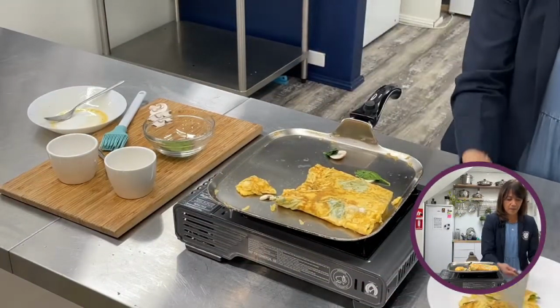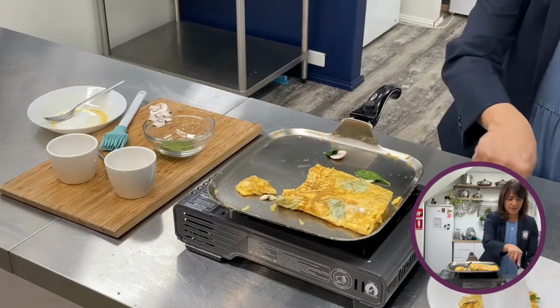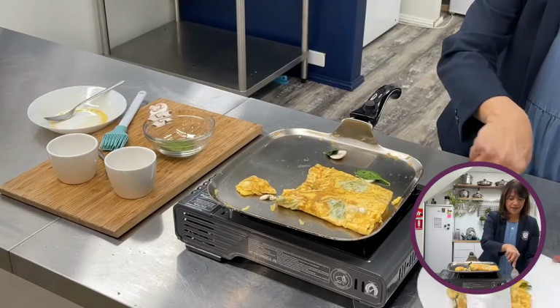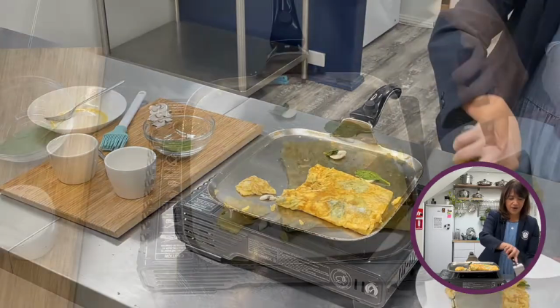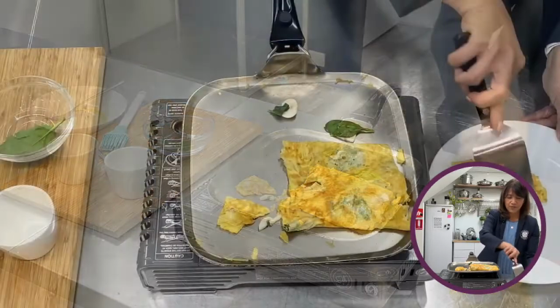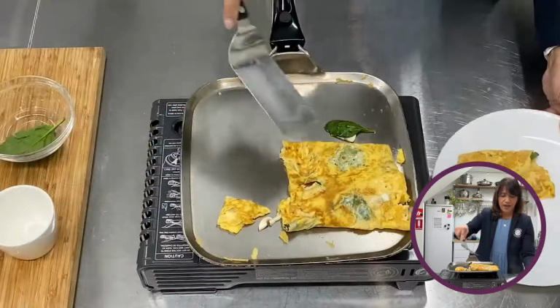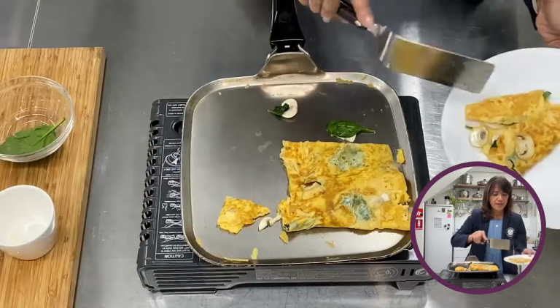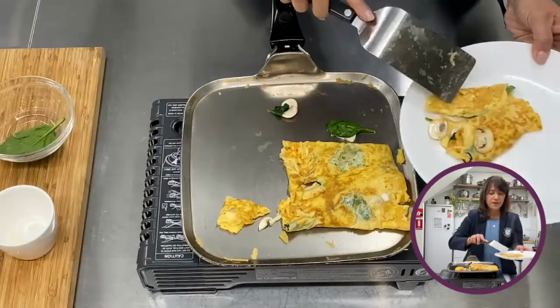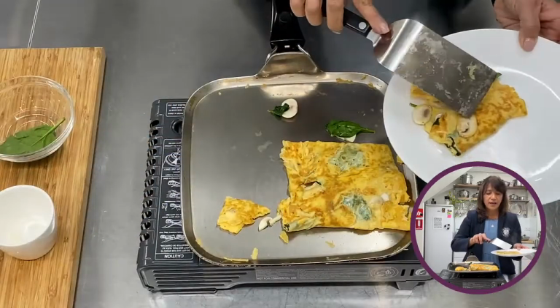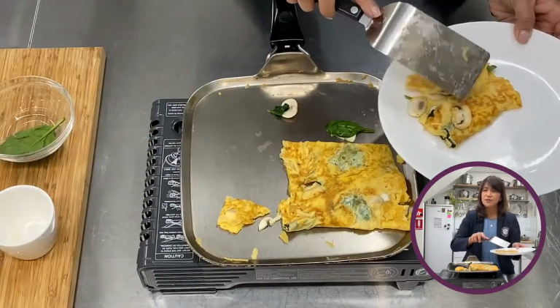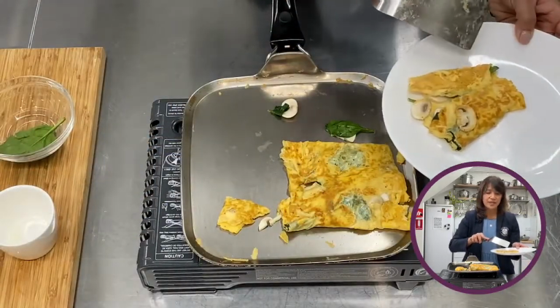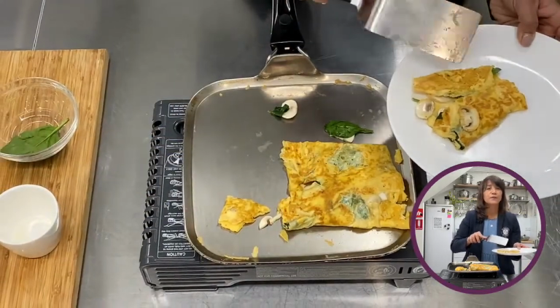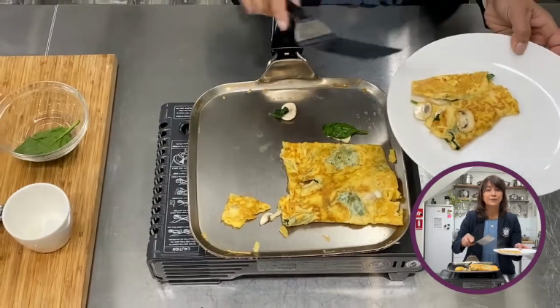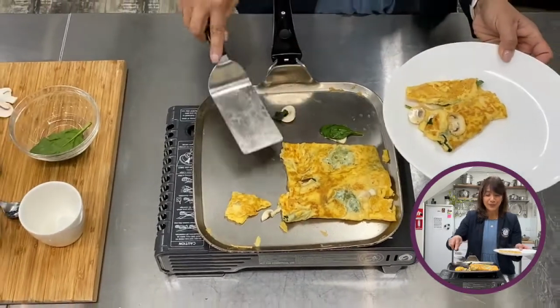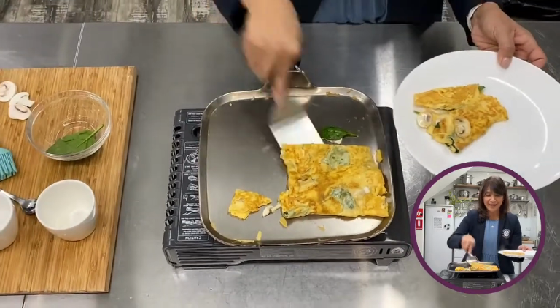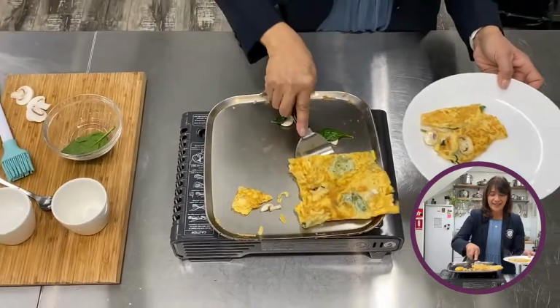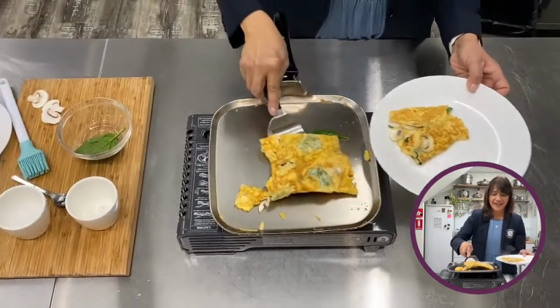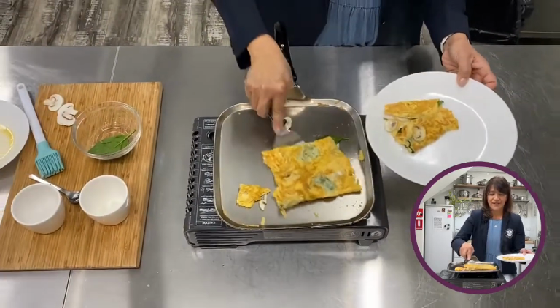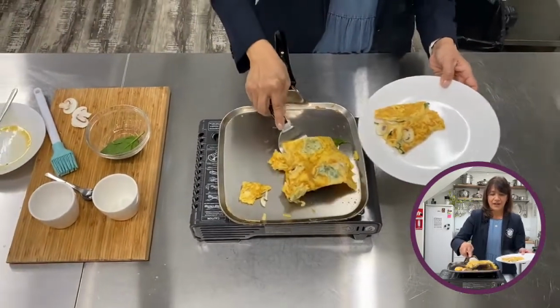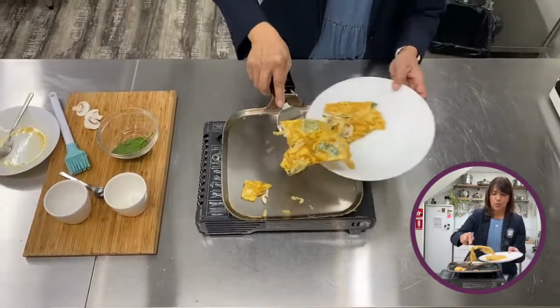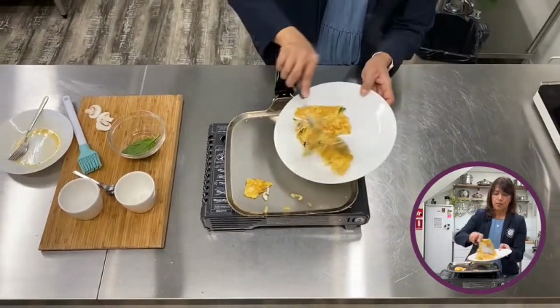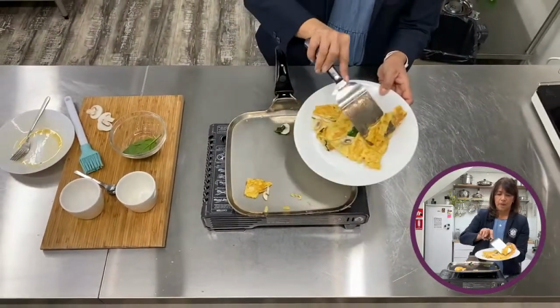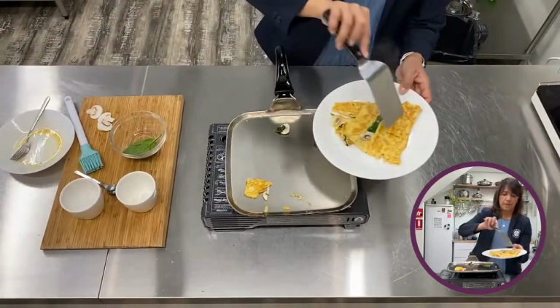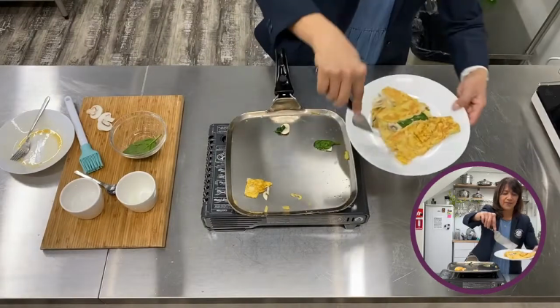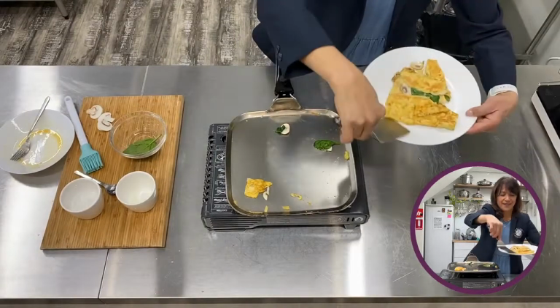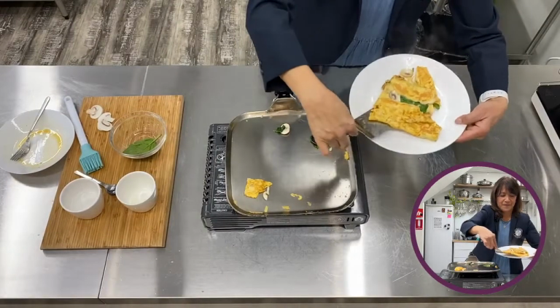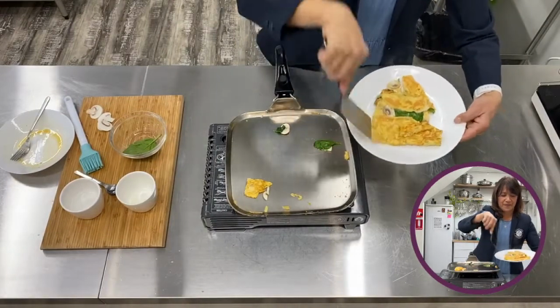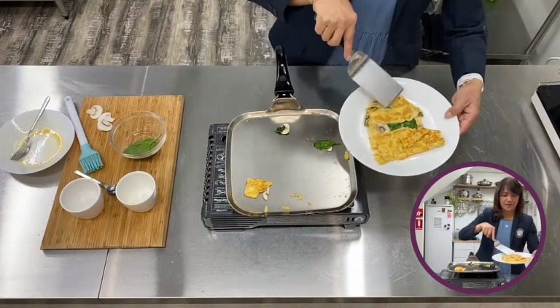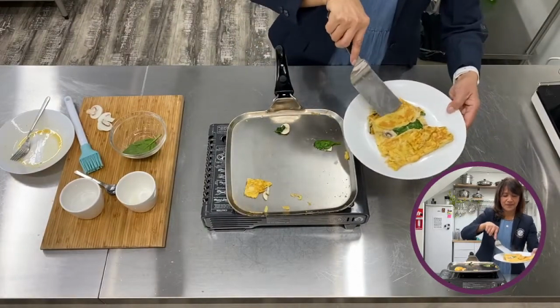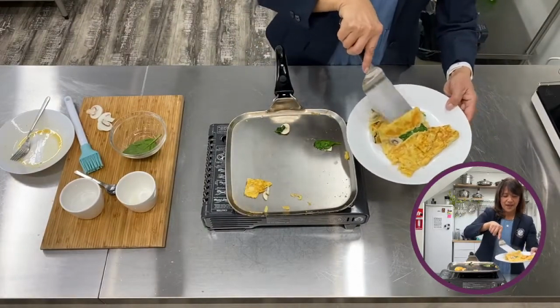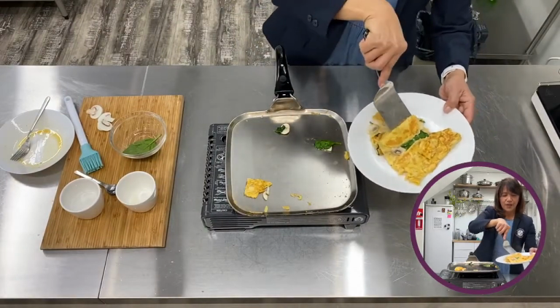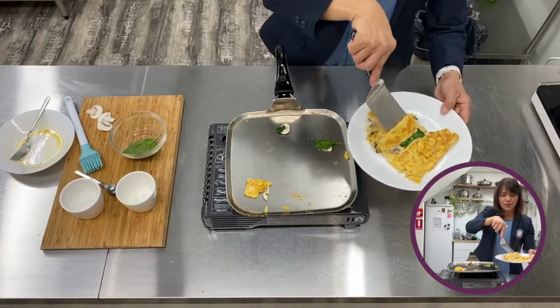There you go — I like the mushrooms when they're not fully cooked. There you go, that should do it.